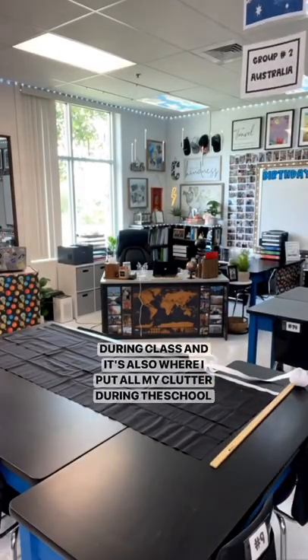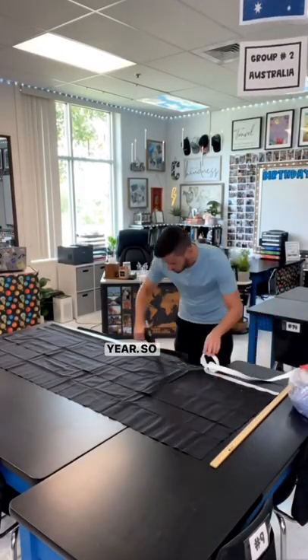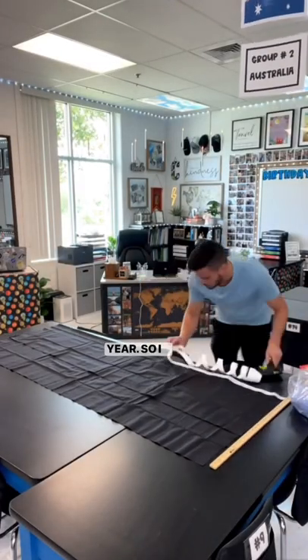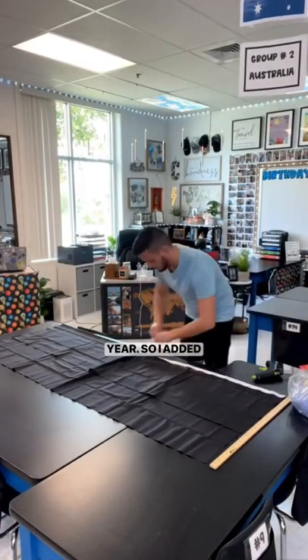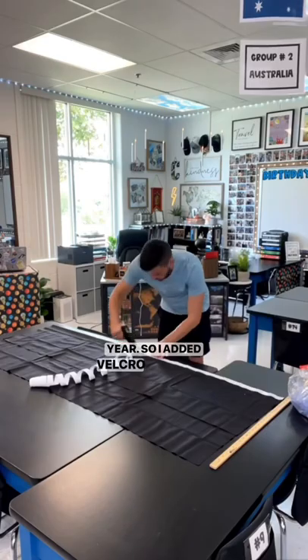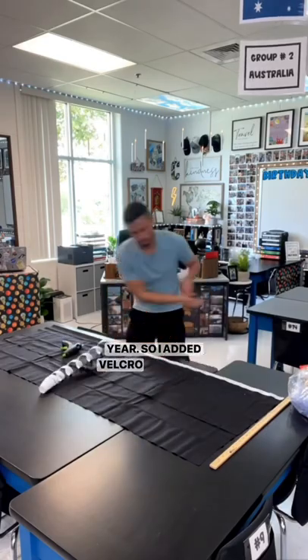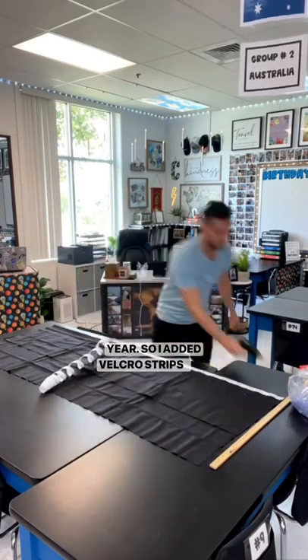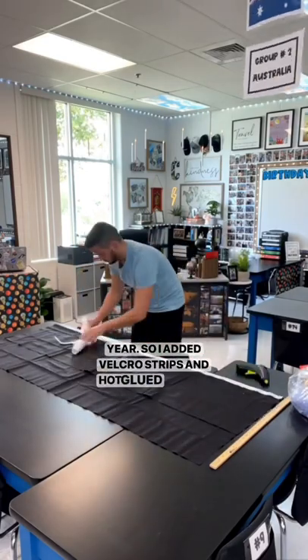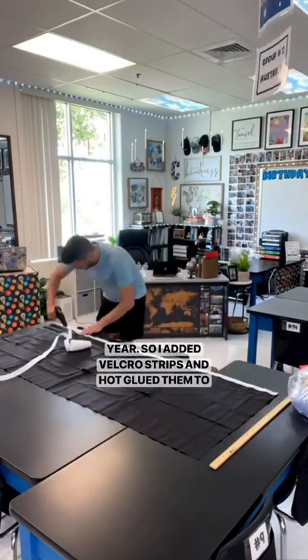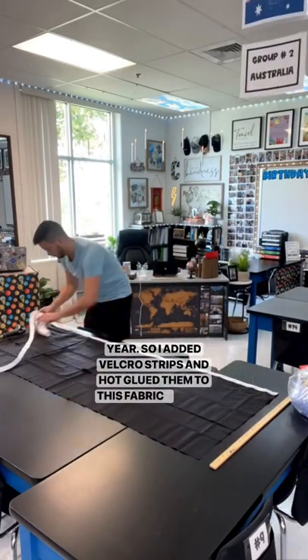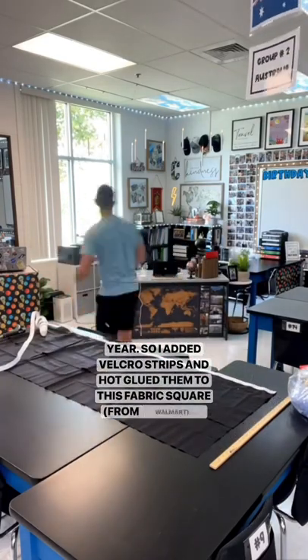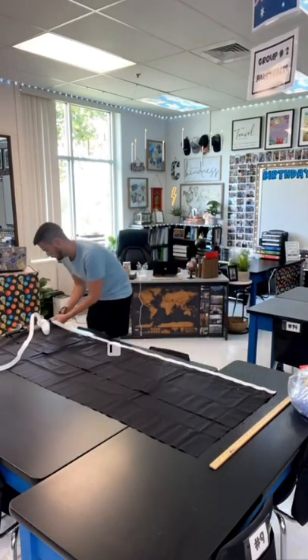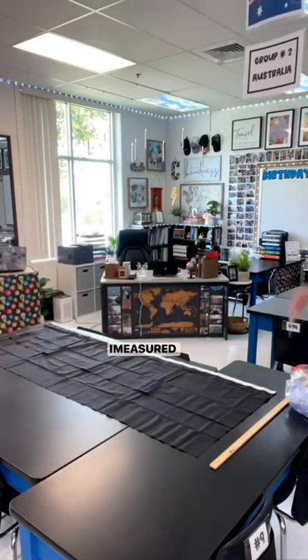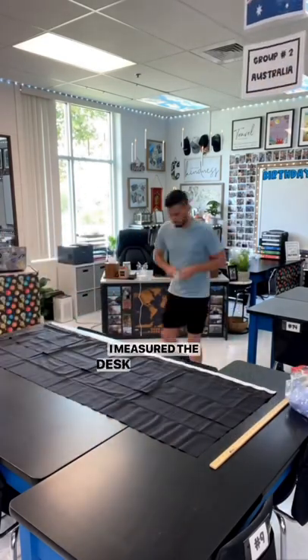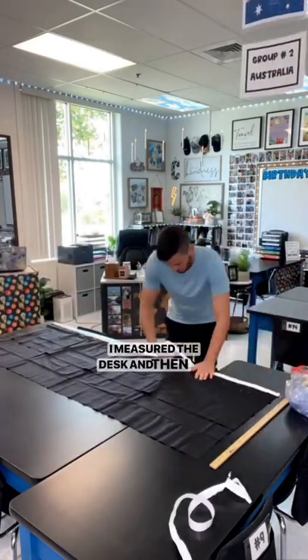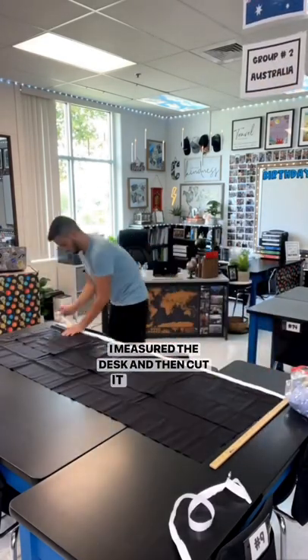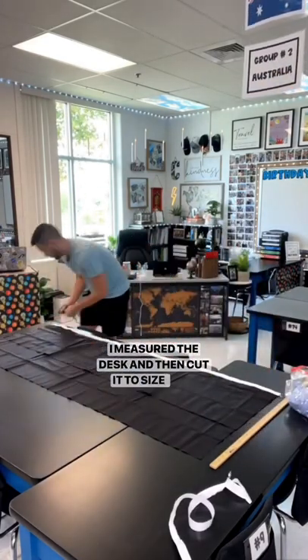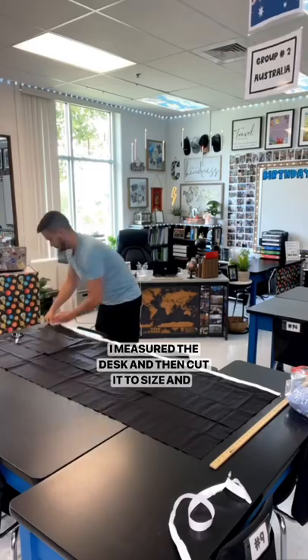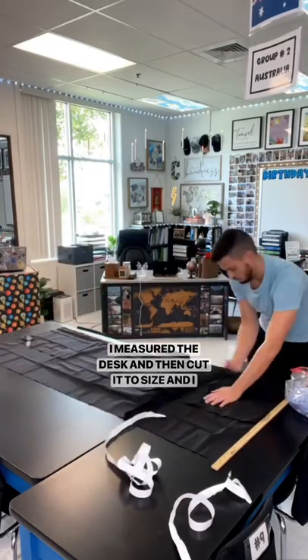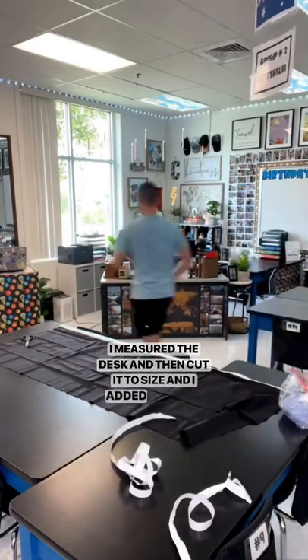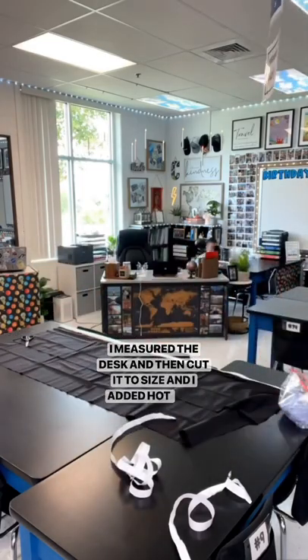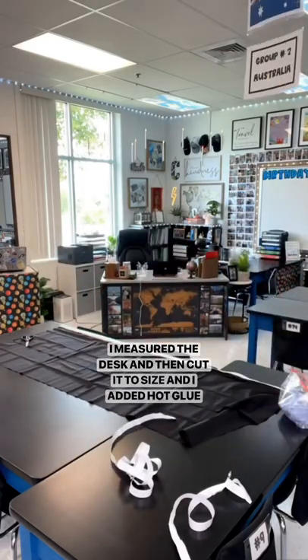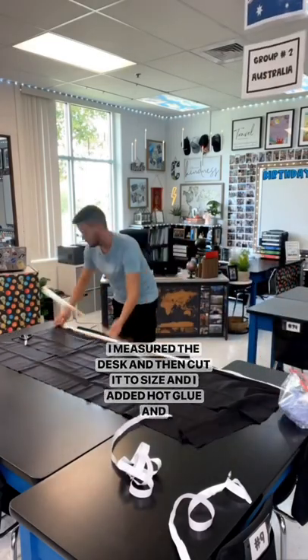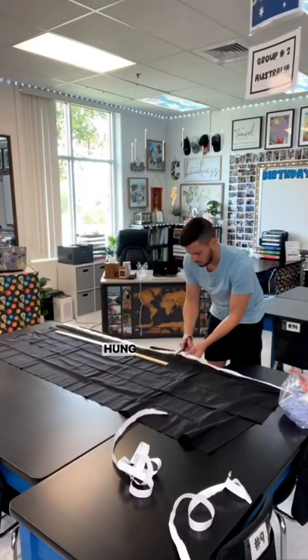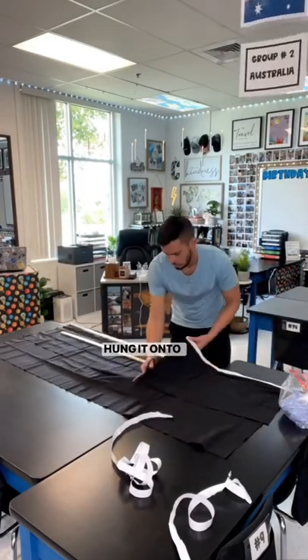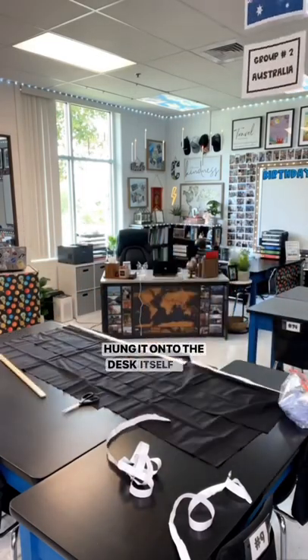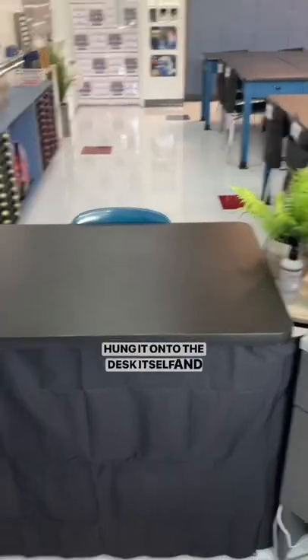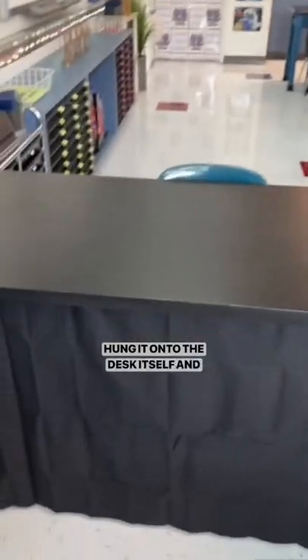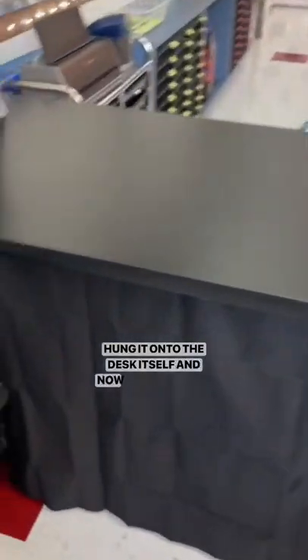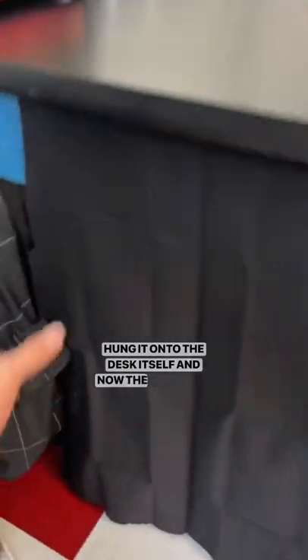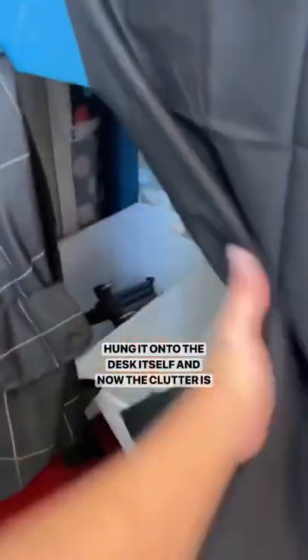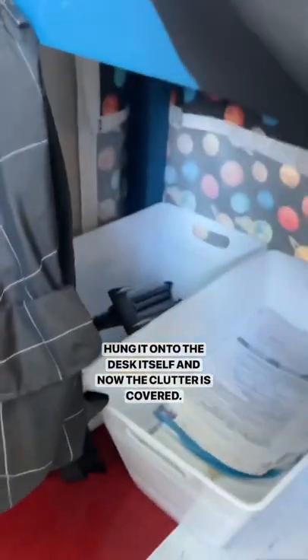So I added velcro strips and hot glued them to this fabric square. I measured the desk and cut it to size, added hot glue, and hung it onto the desk itself. Now the clutter is covered.